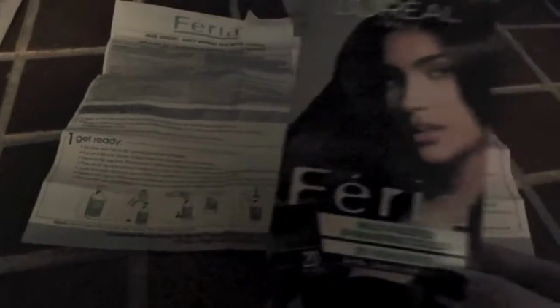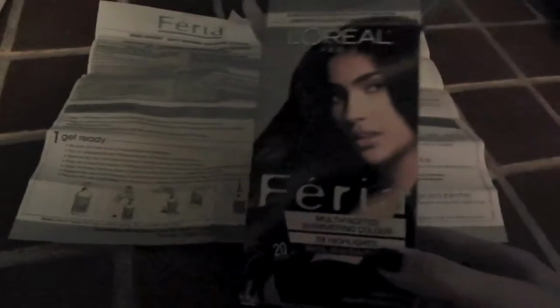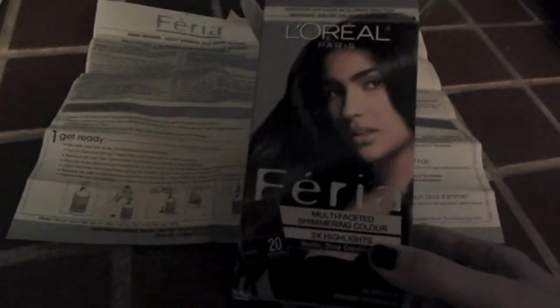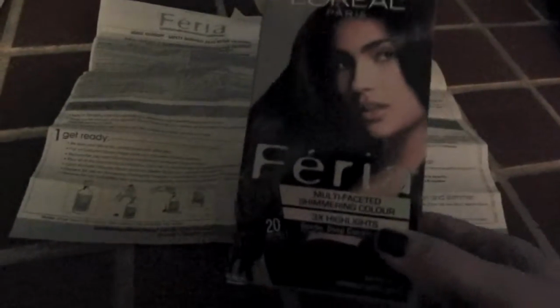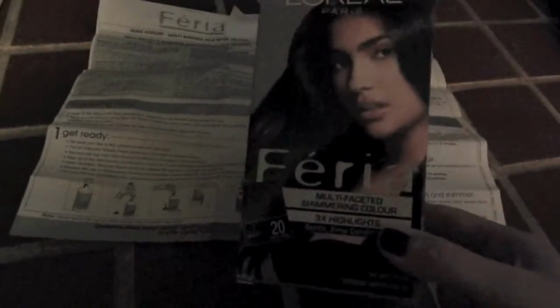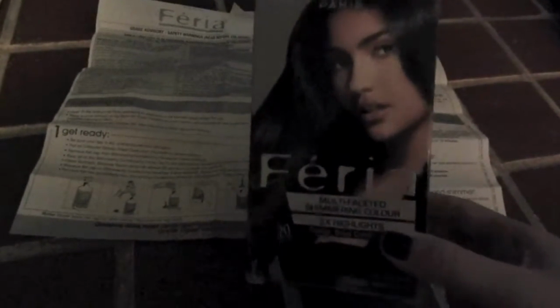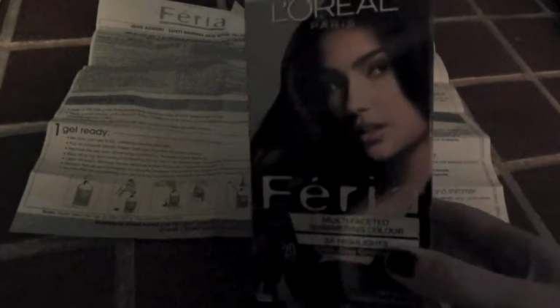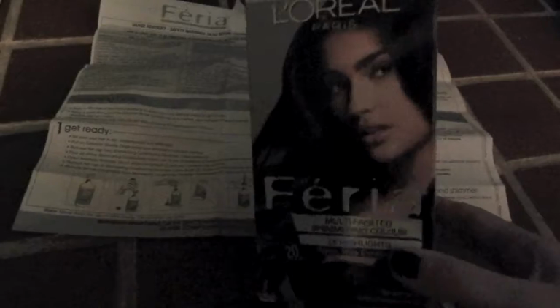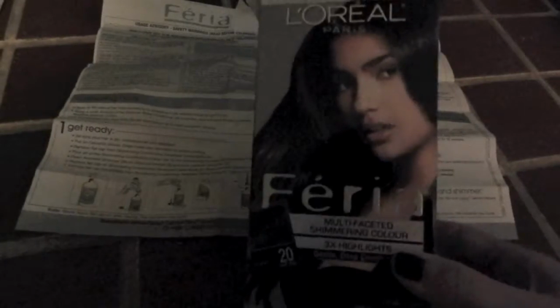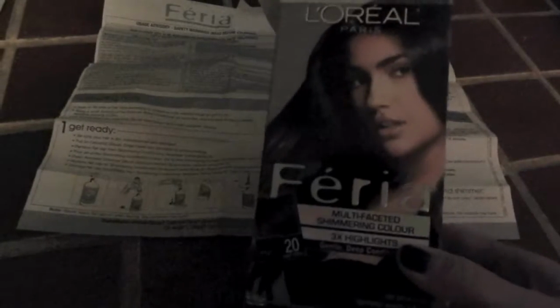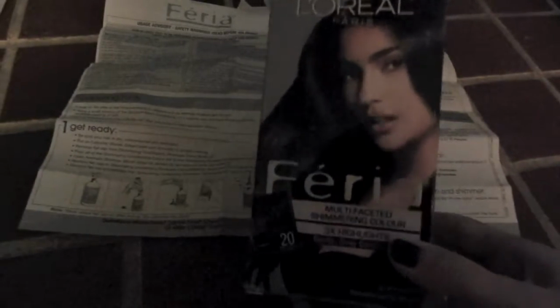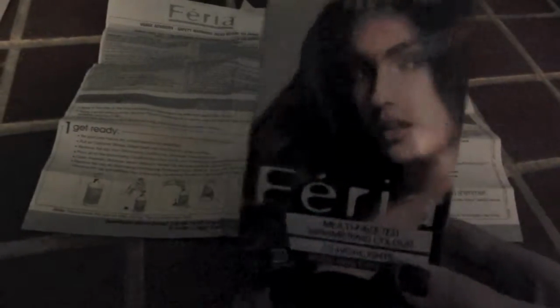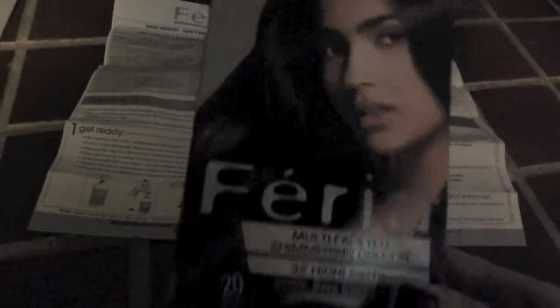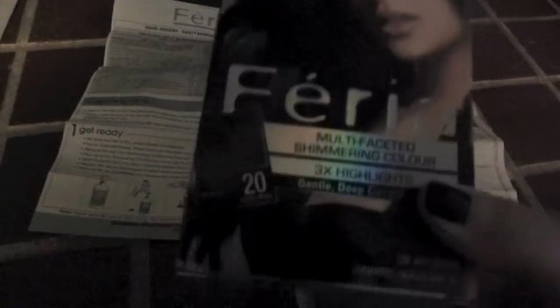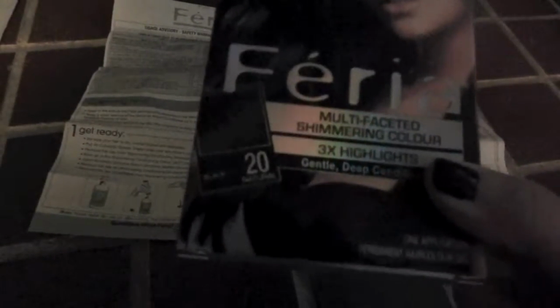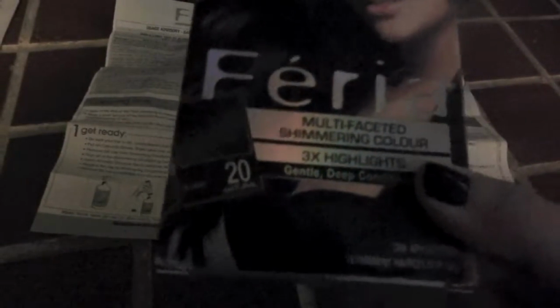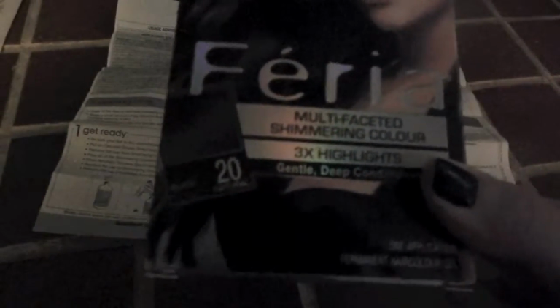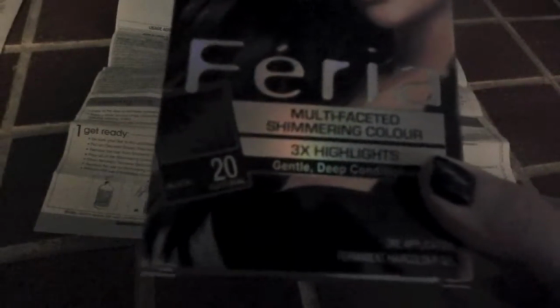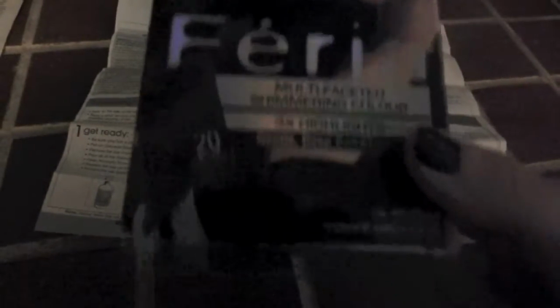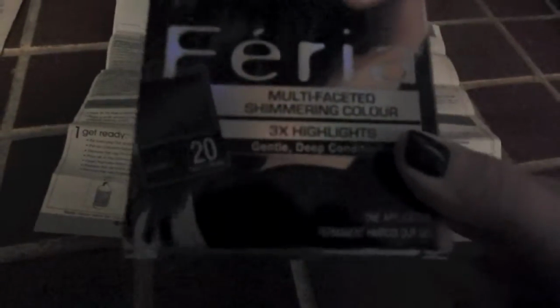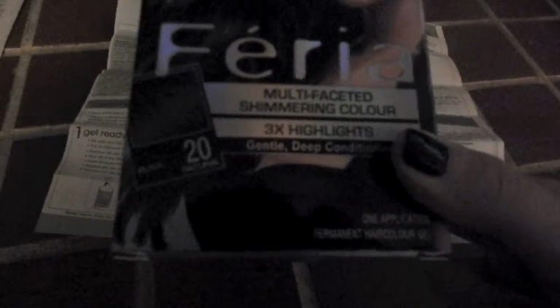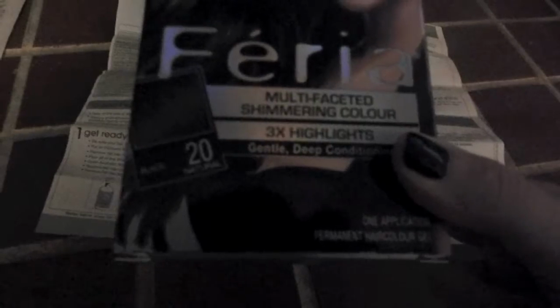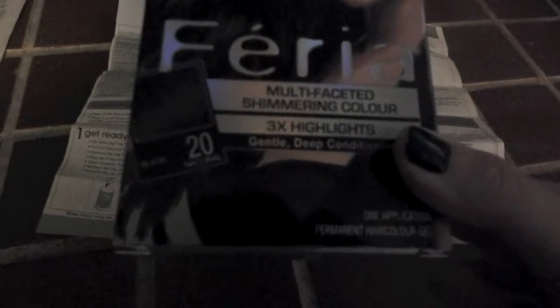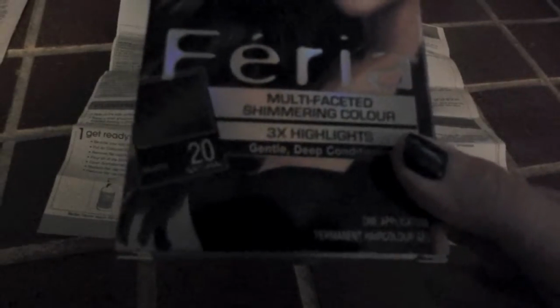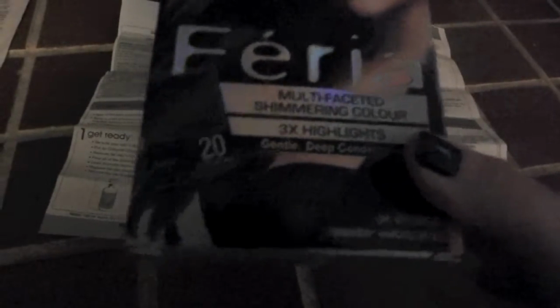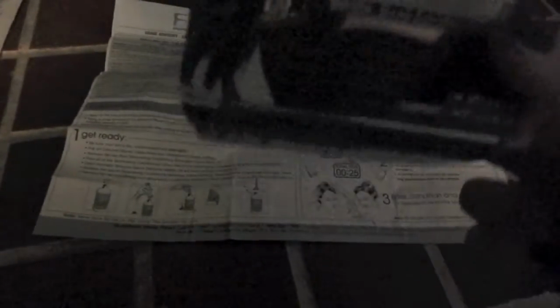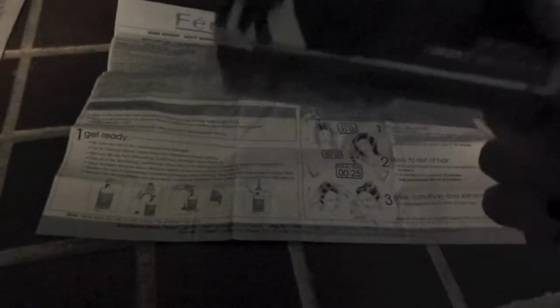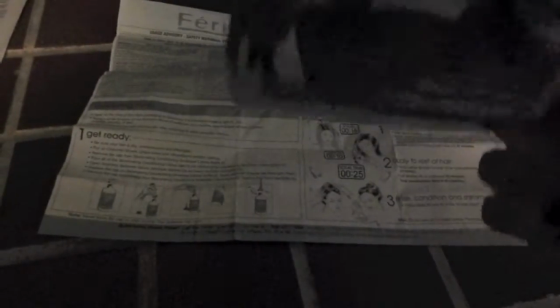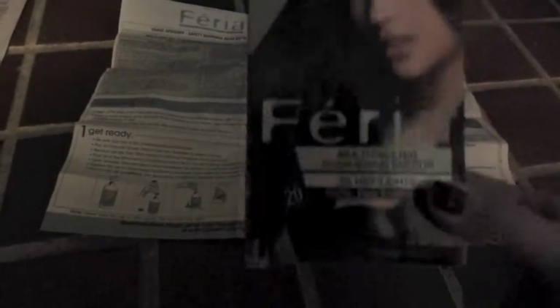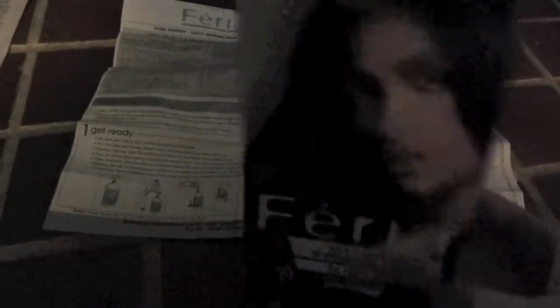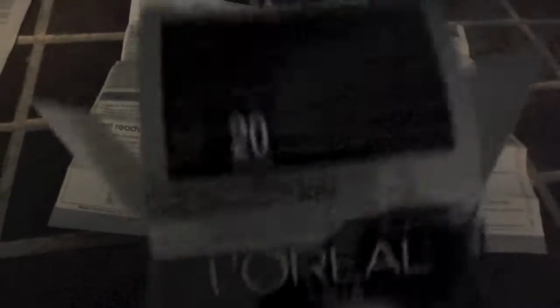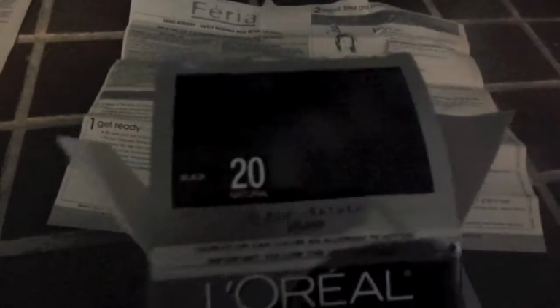I'm going to dye my blonde extensions — I'm going to actually ombre them, so they're blonde and I'm going to have them be this black color. I got Feria multifaceted shimmering color number 20 natural, and it's this black.